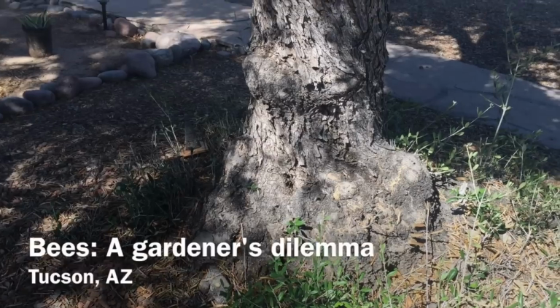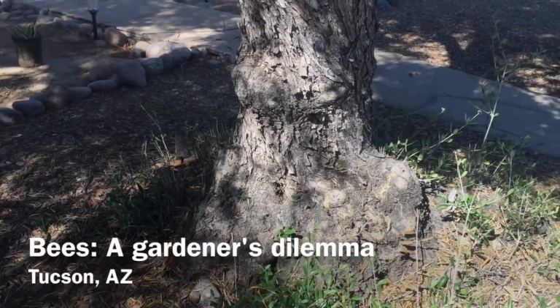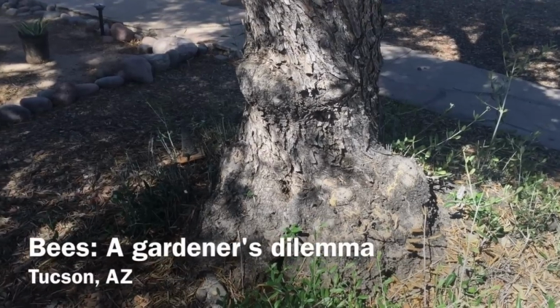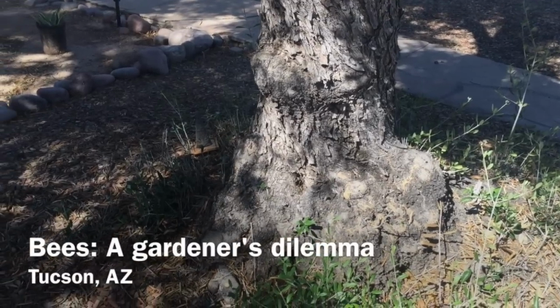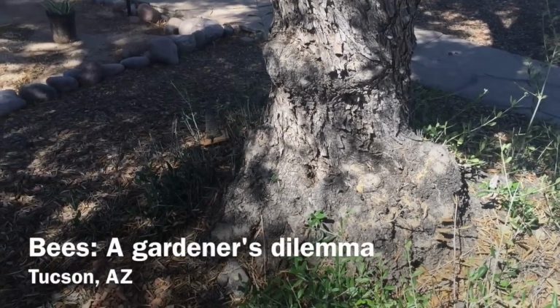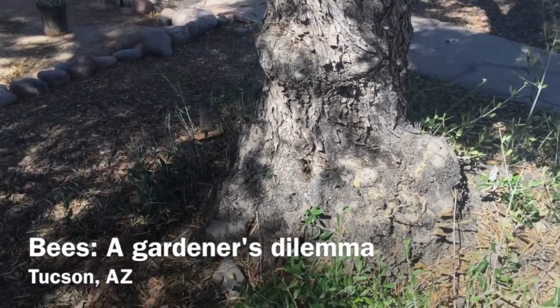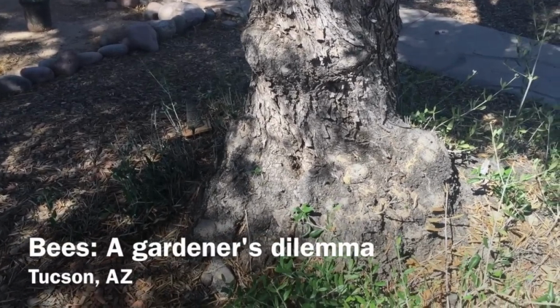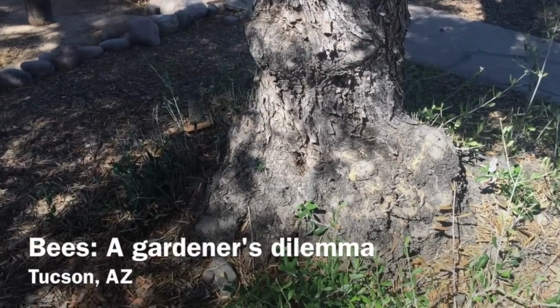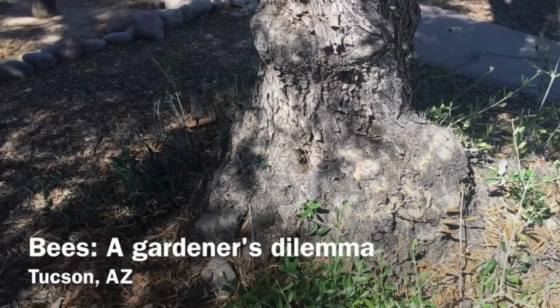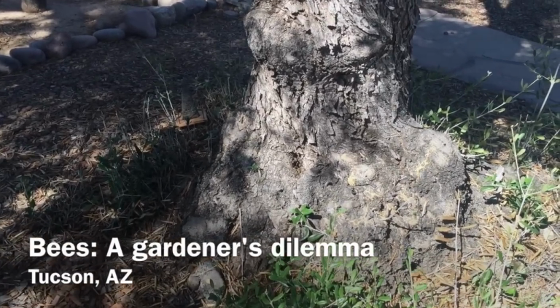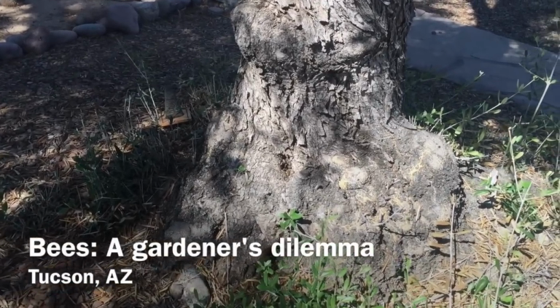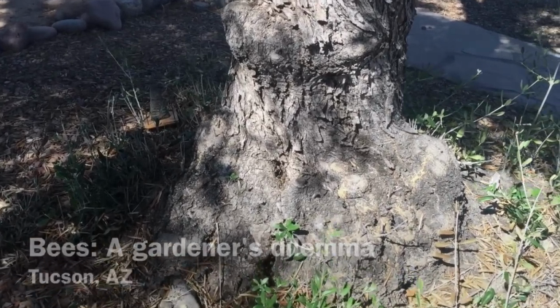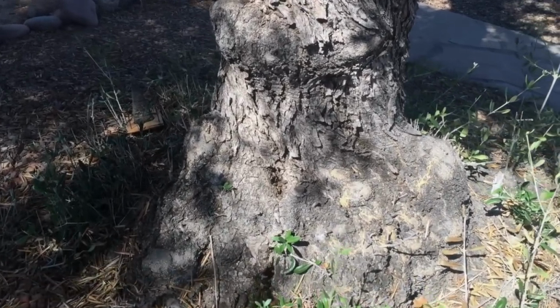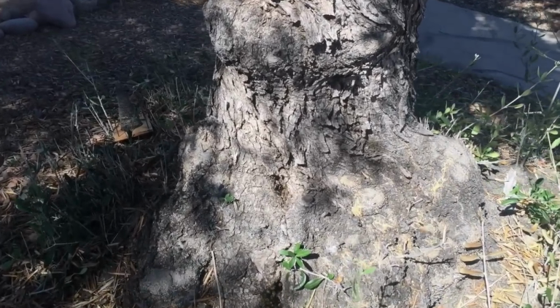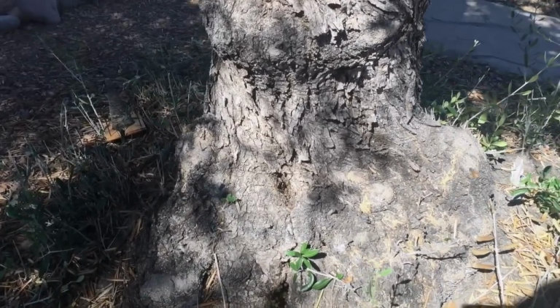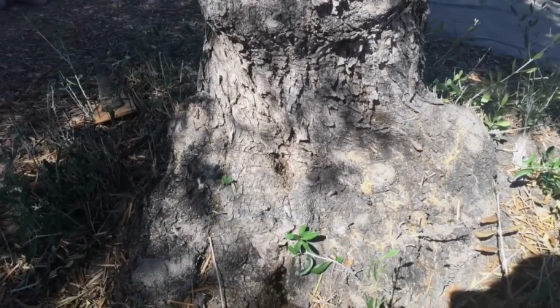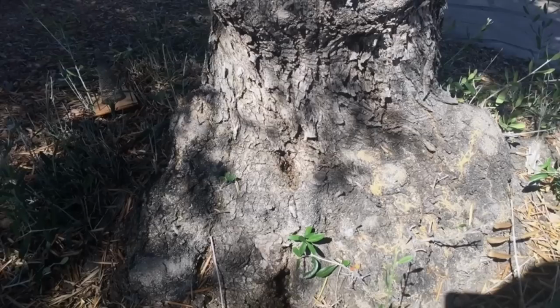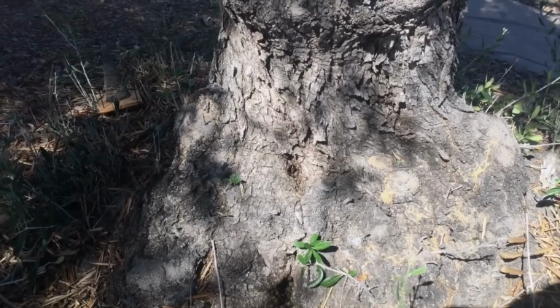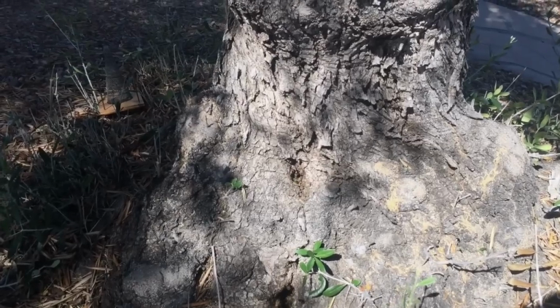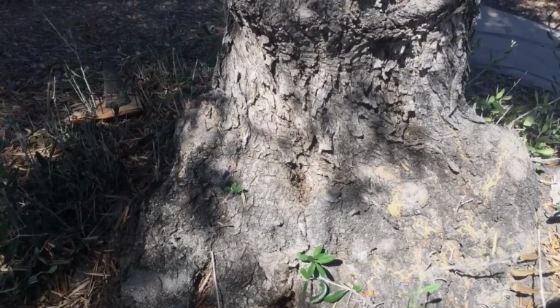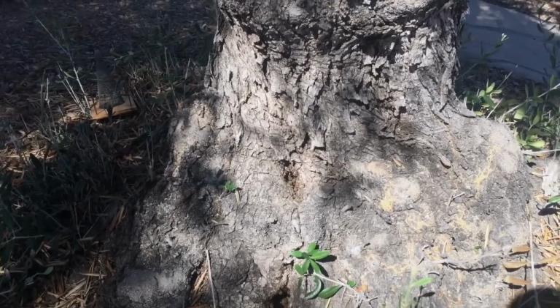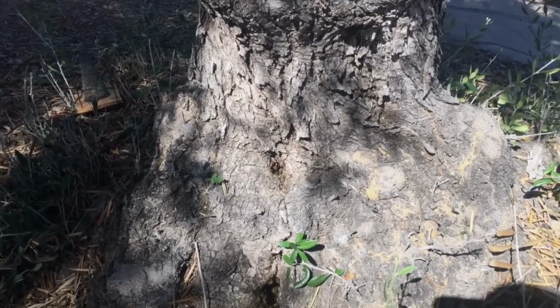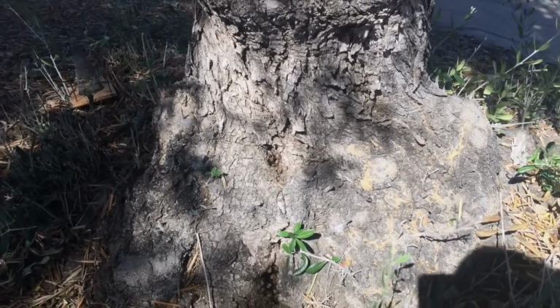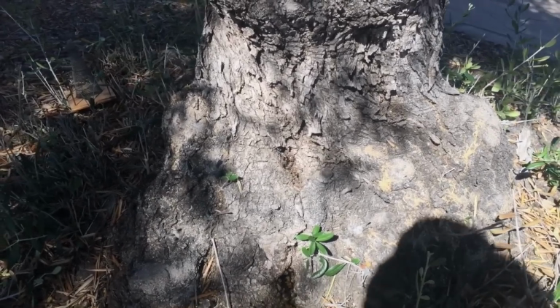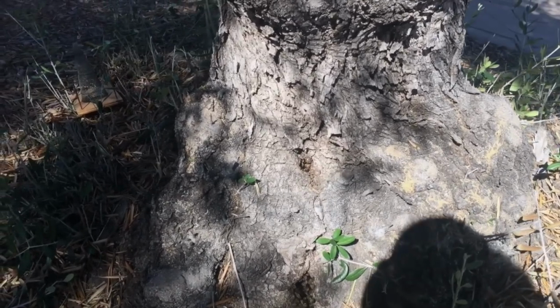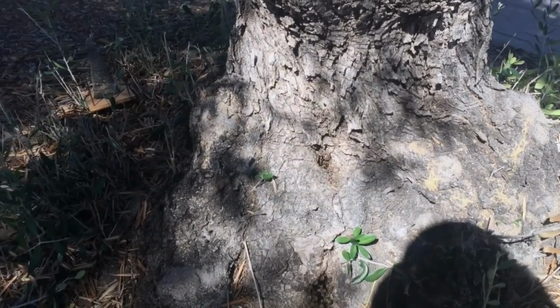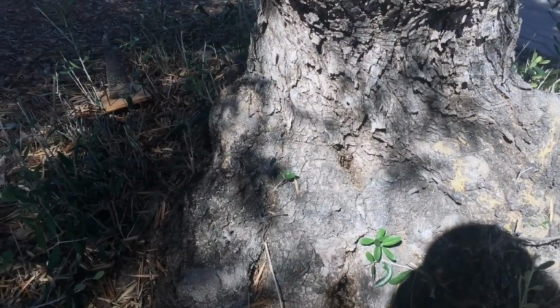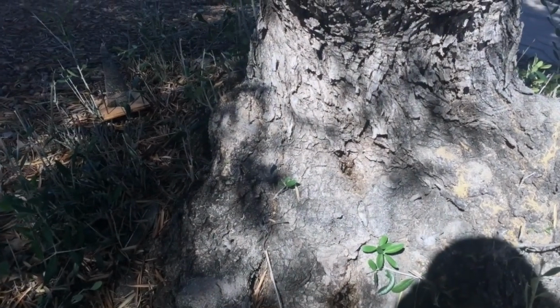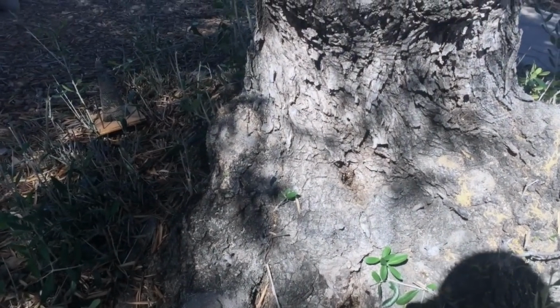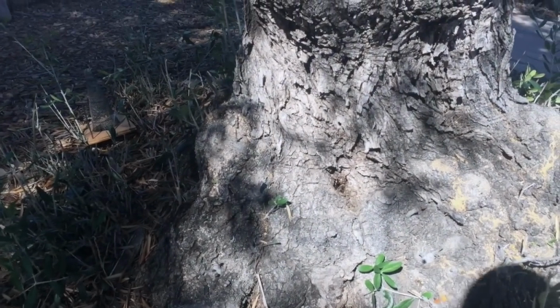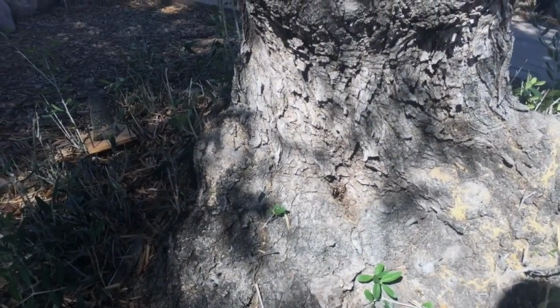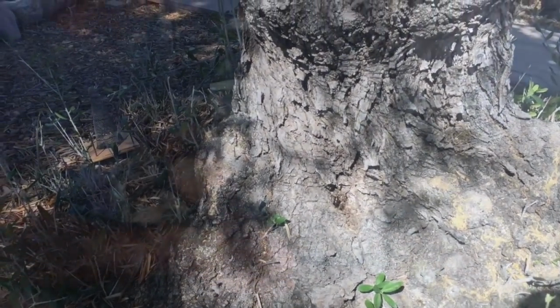Africanized bees. The sight of them sends a shiver of fear down our spines. After a colony took up residence in my front yard recently, I decided to have them humanely removed with the help of a pro, Roy Otterholtz of the Naked Honey Company.